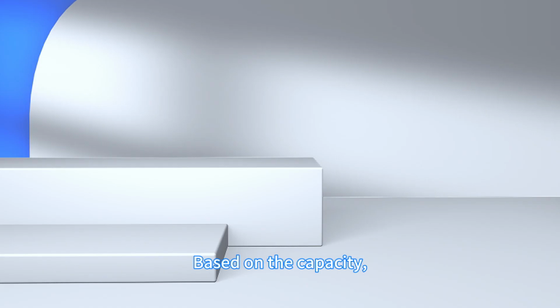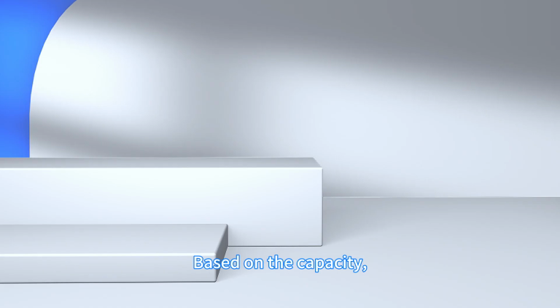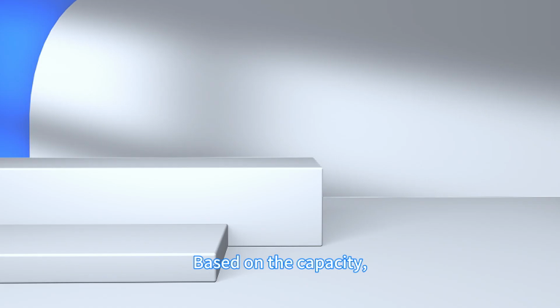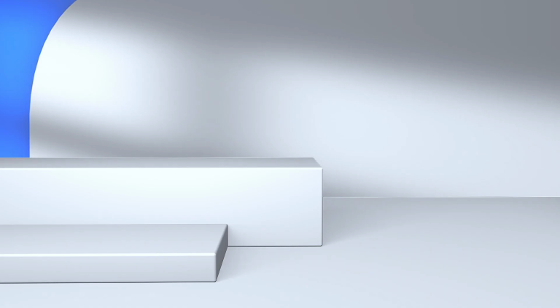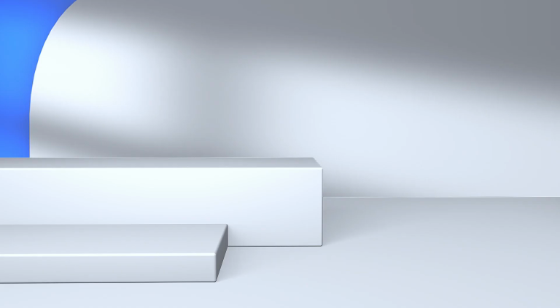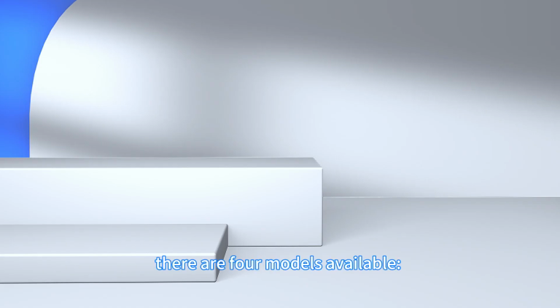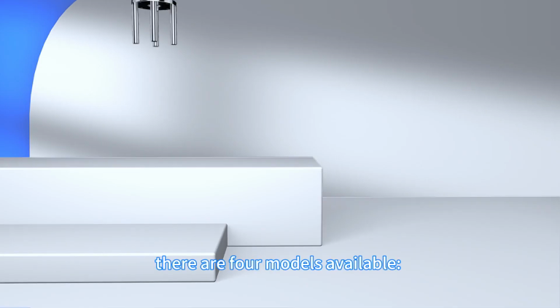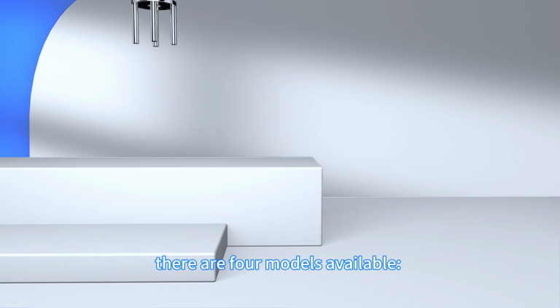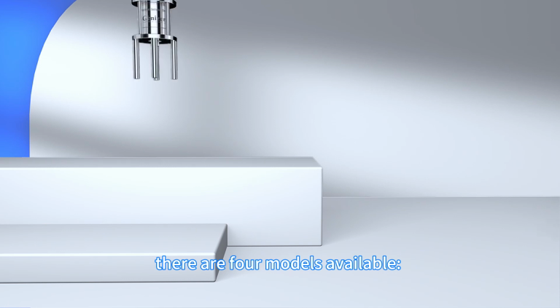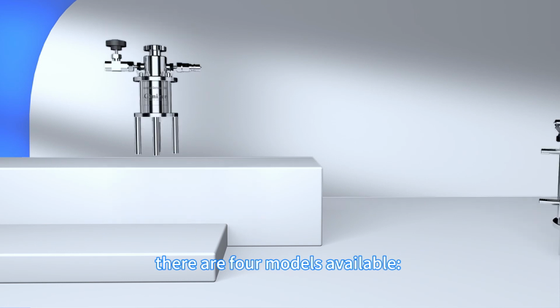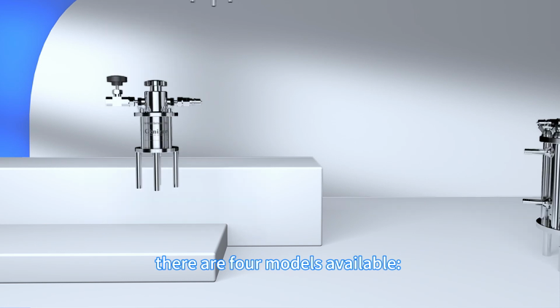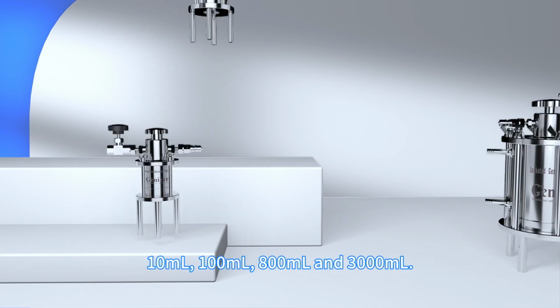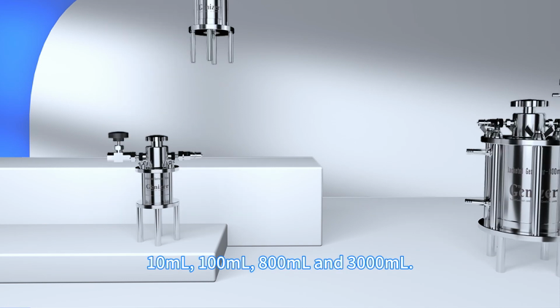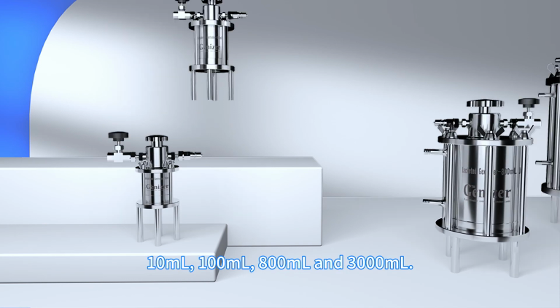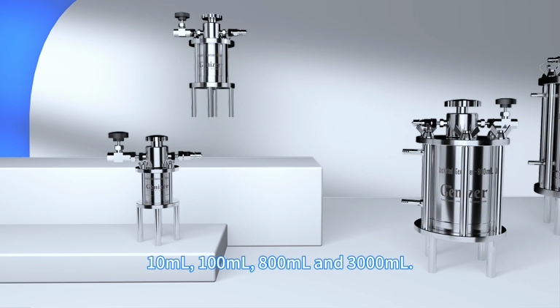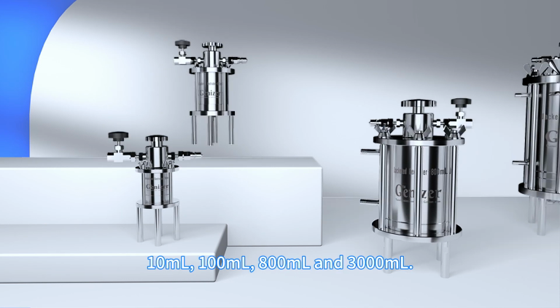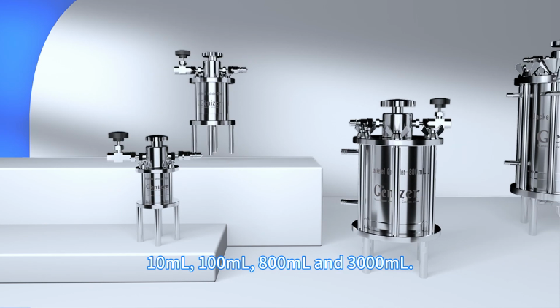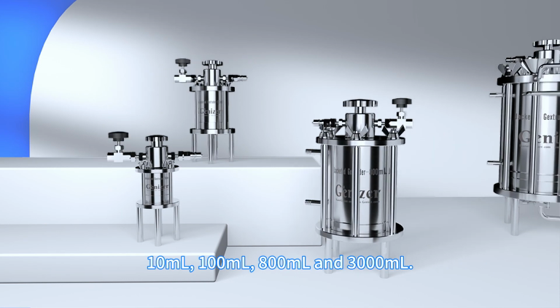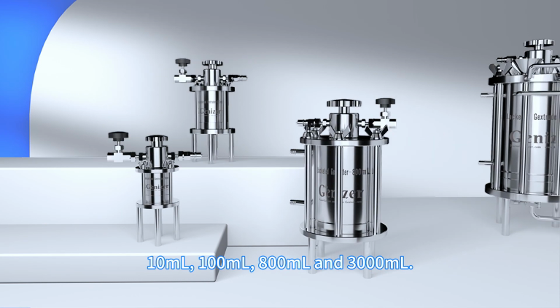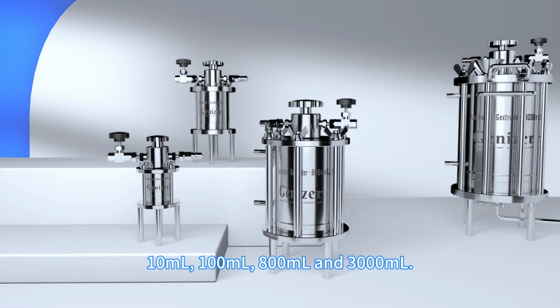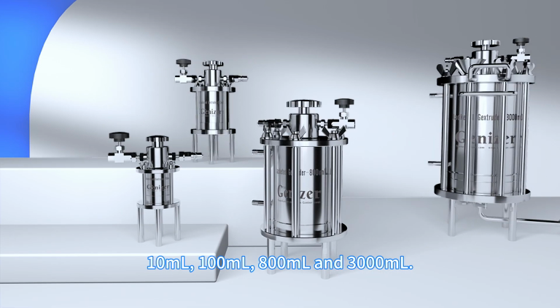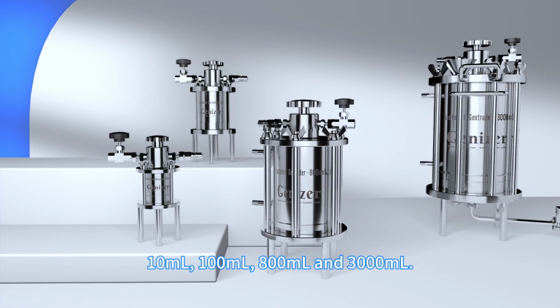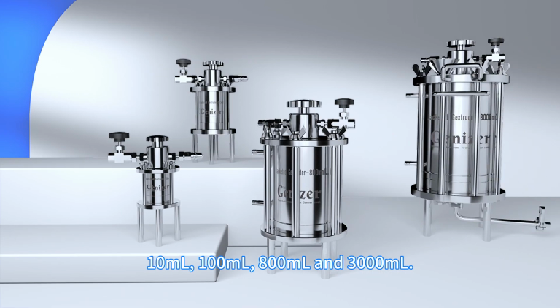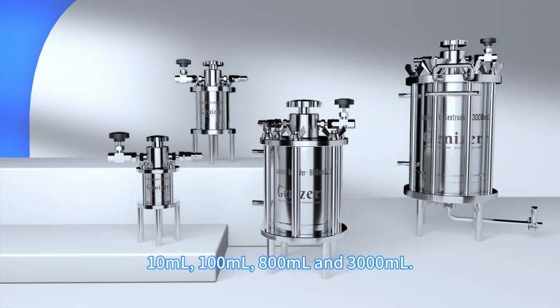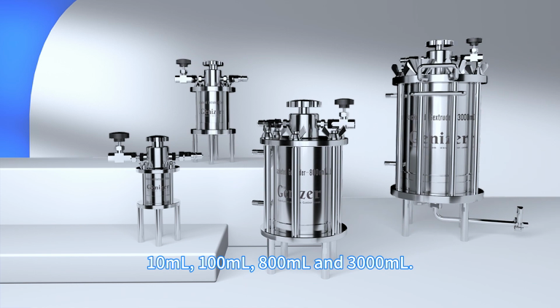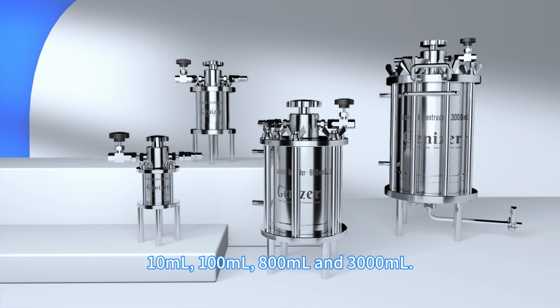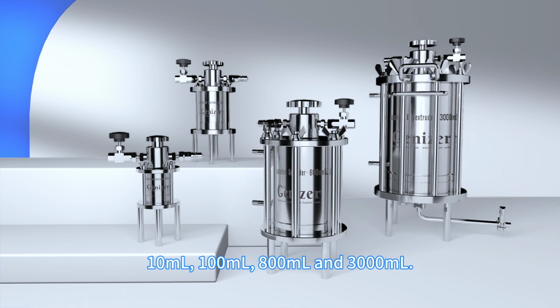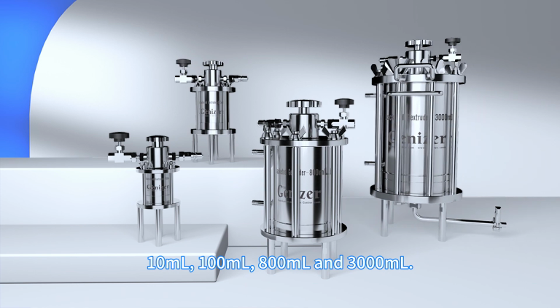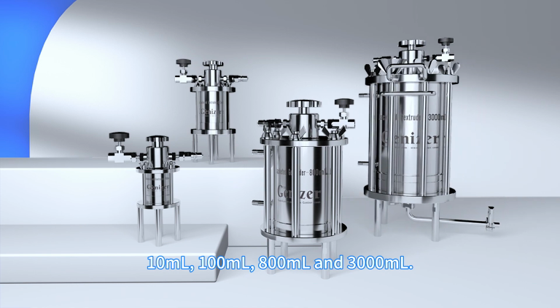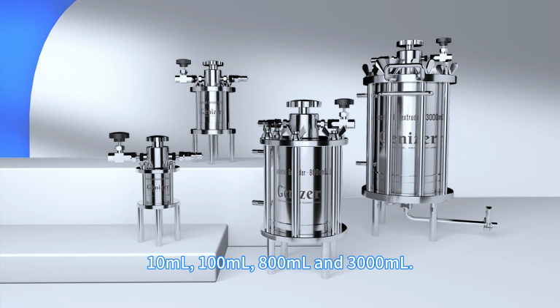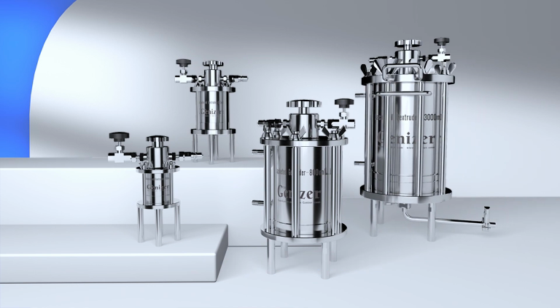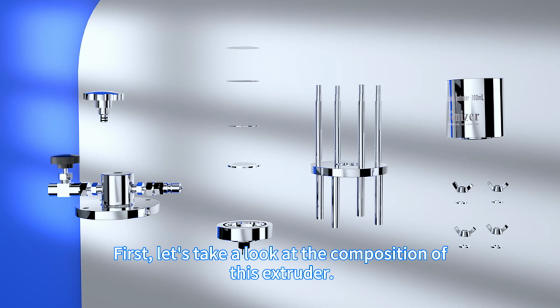Based on the capacity, there are four models available: 10 milliliters, 100 milliliters, 800 milliliters, and 3,000 milliliters.